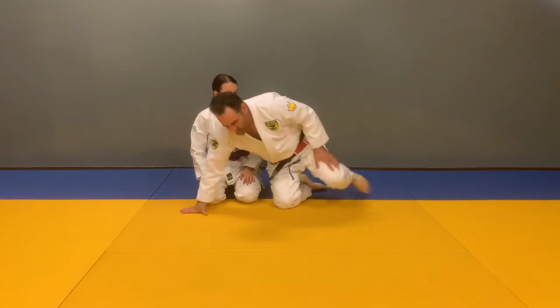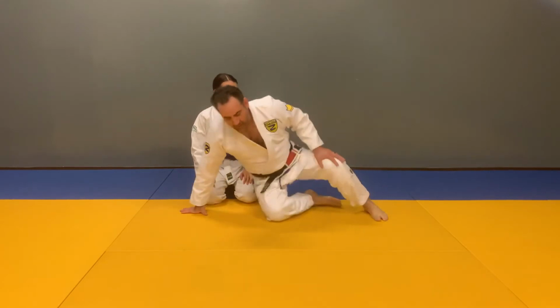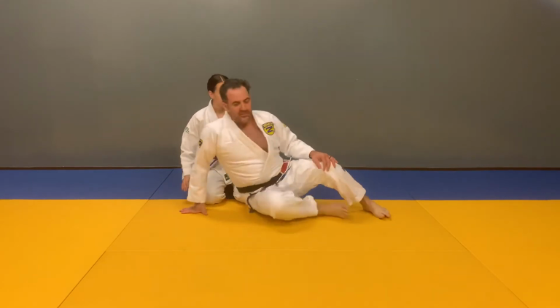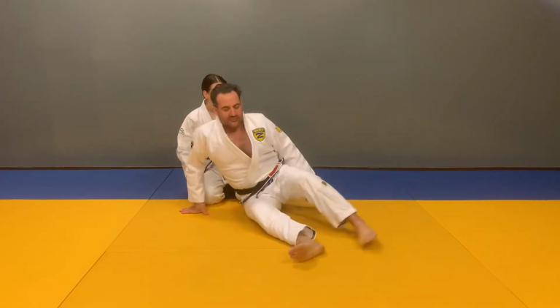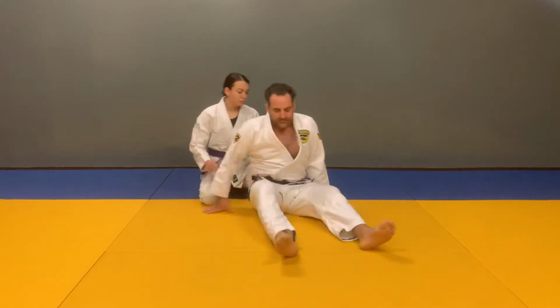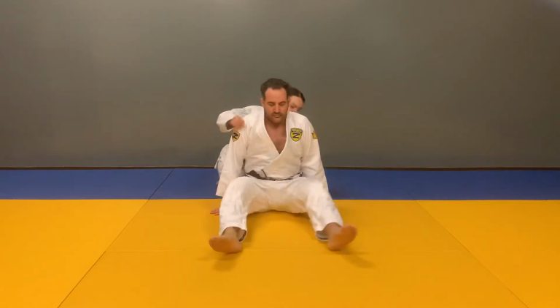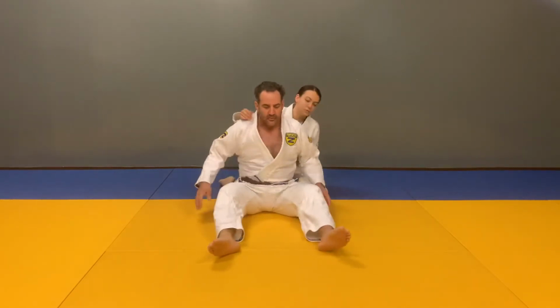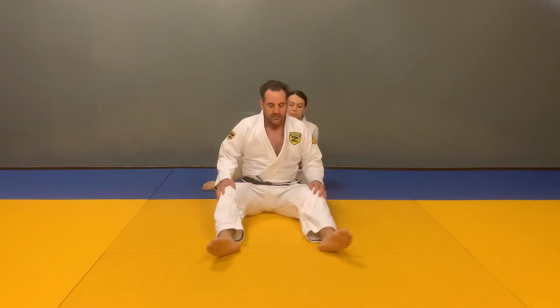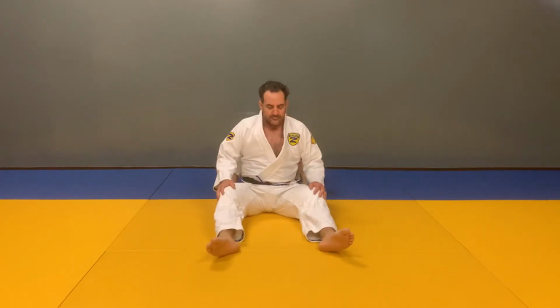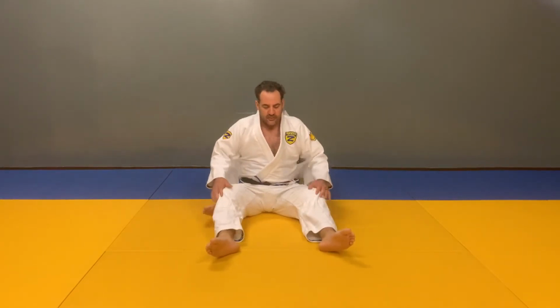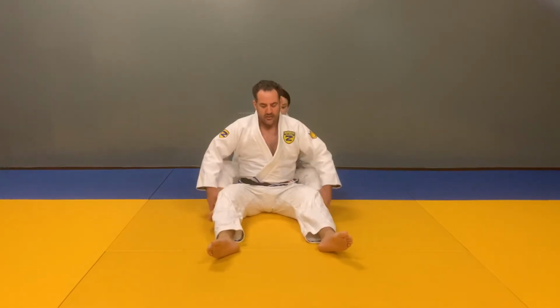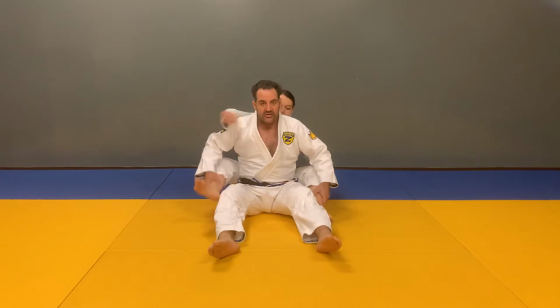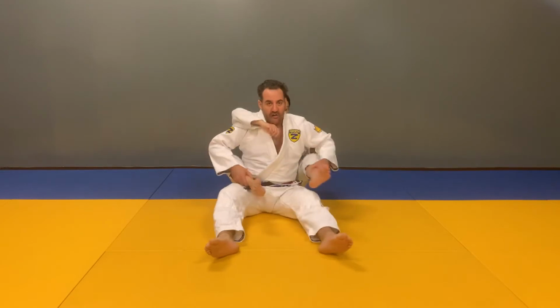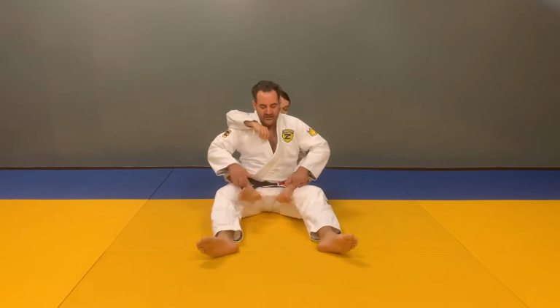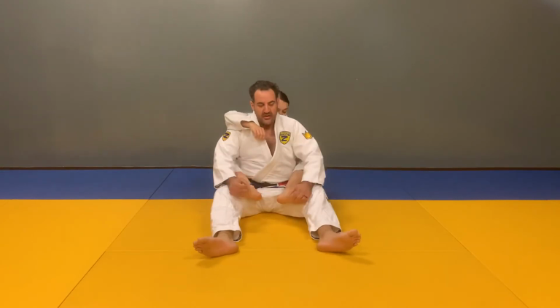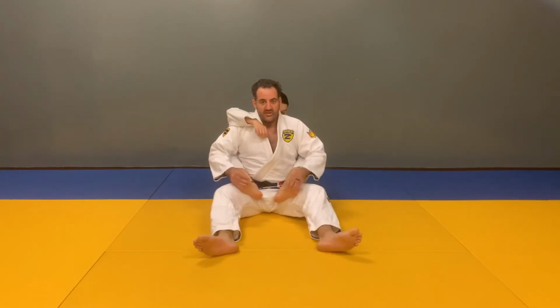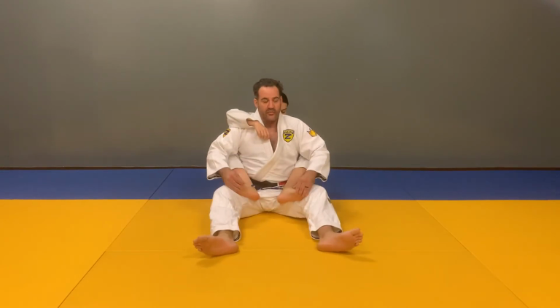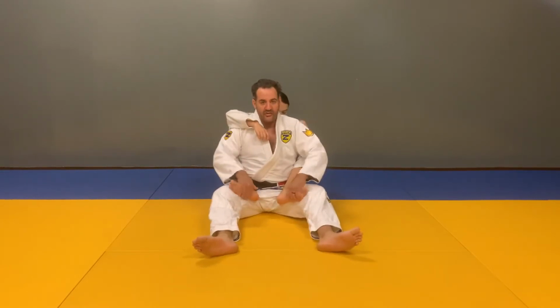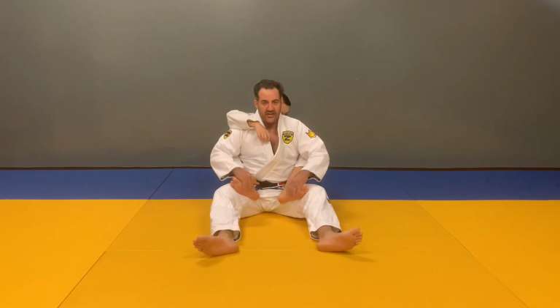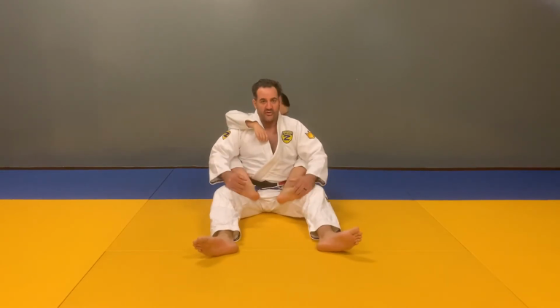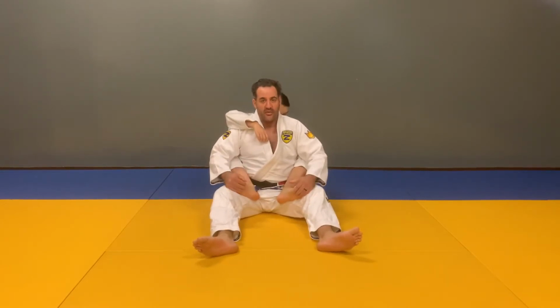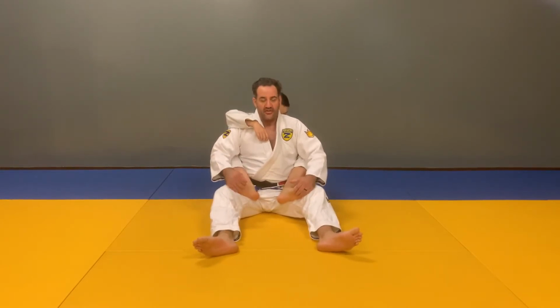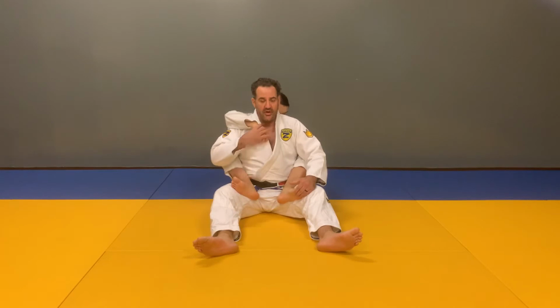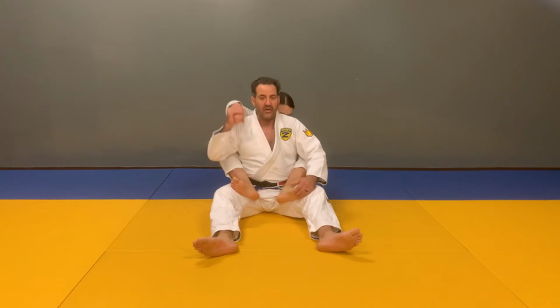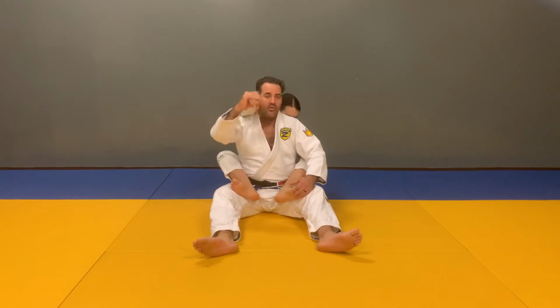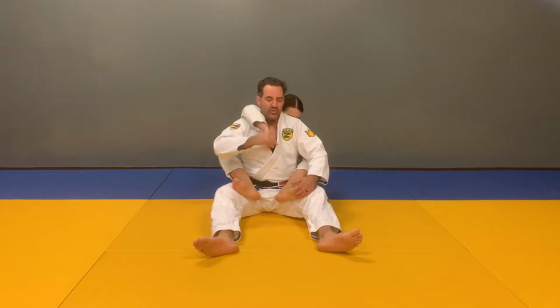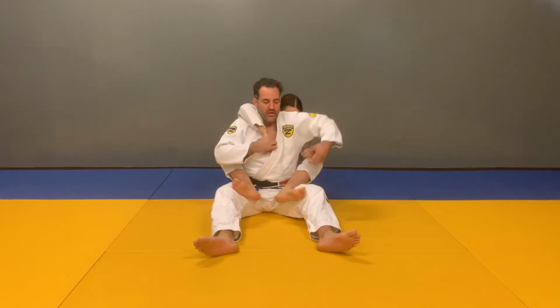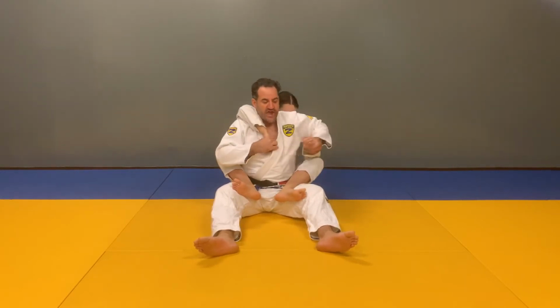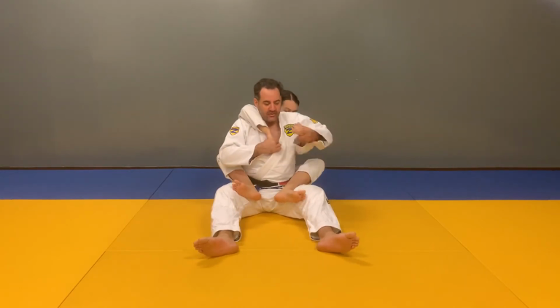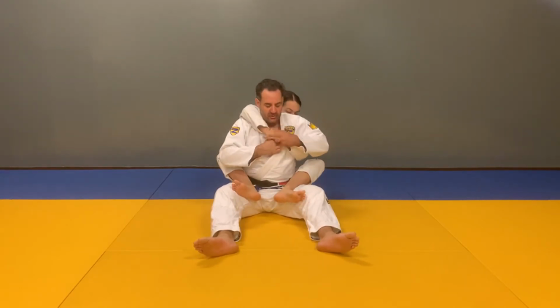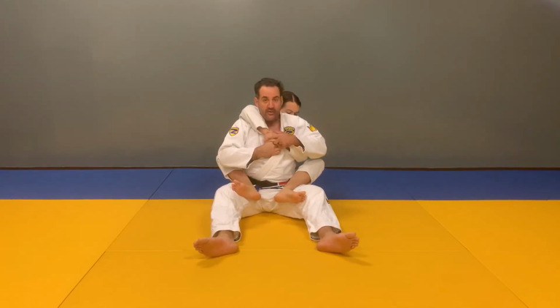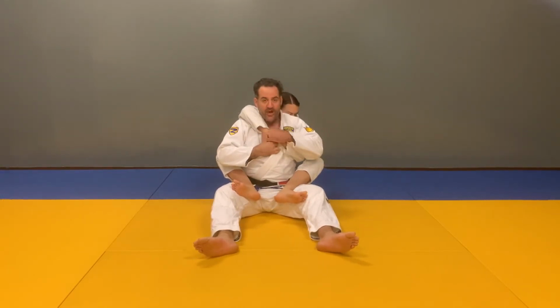From a sitting position, the hooks are the feet, nice and strong with the heels in and the toes up. The seat belt is one hand over the shoulder, snapped to the one from bottom.